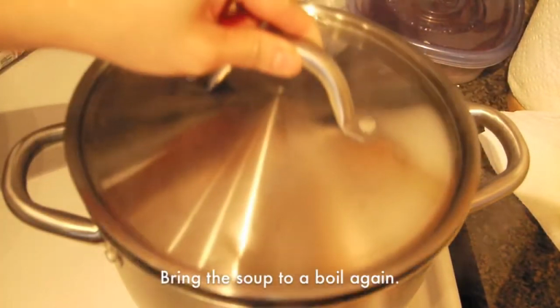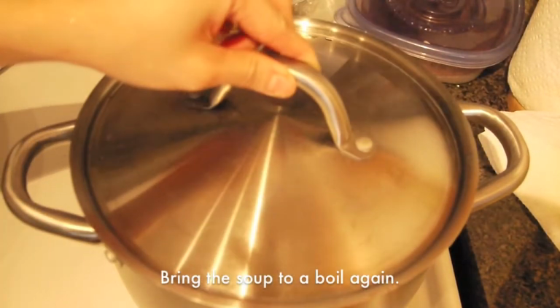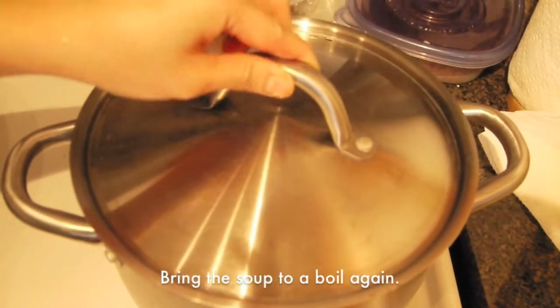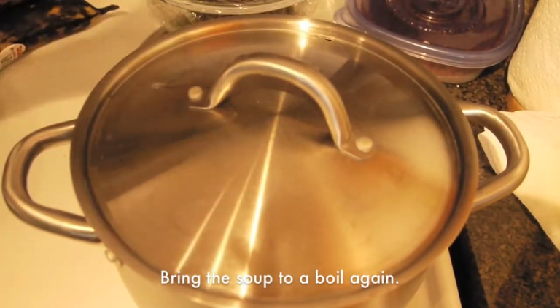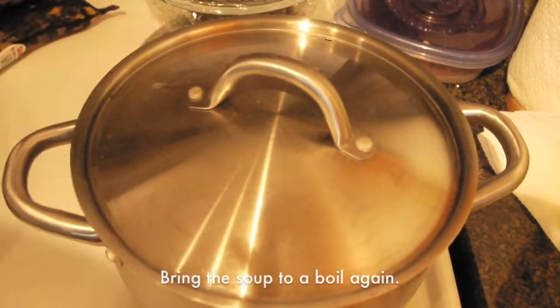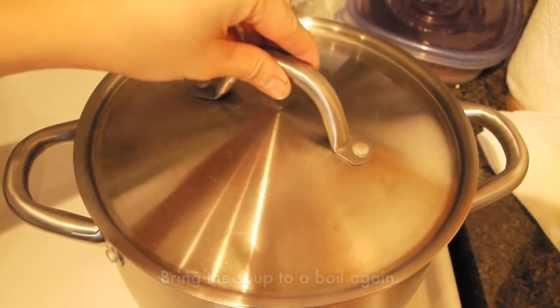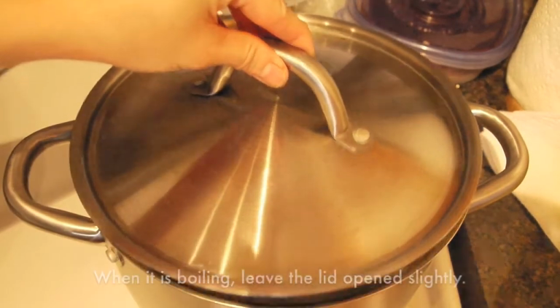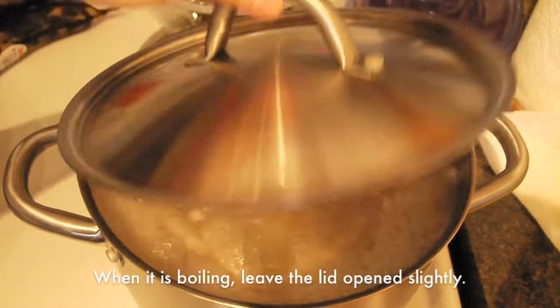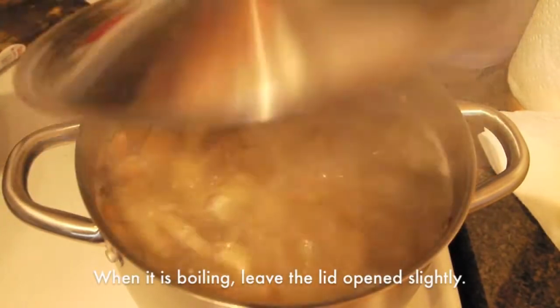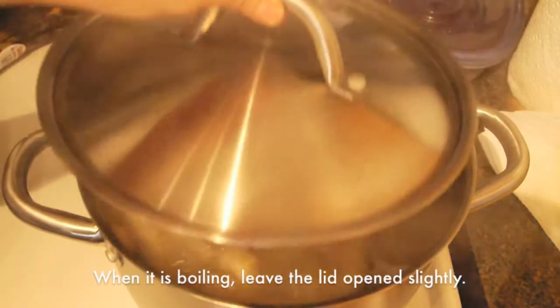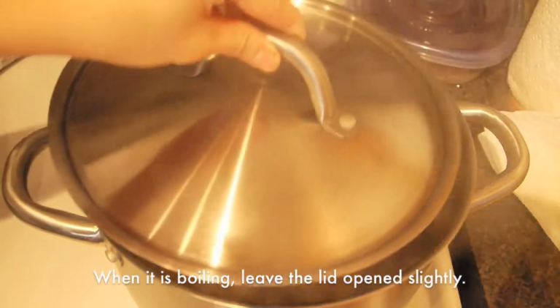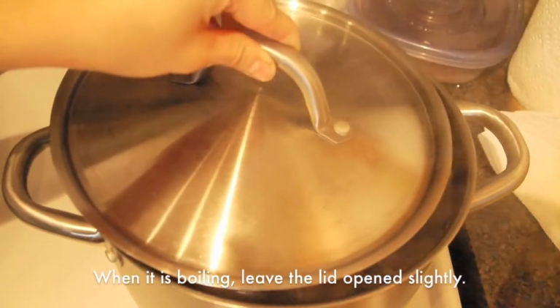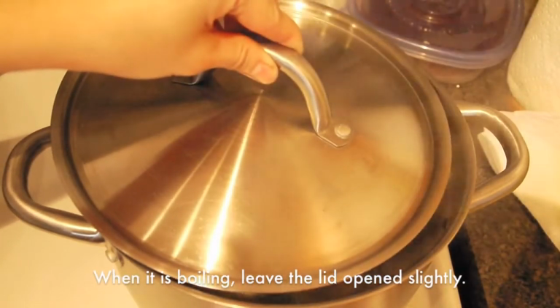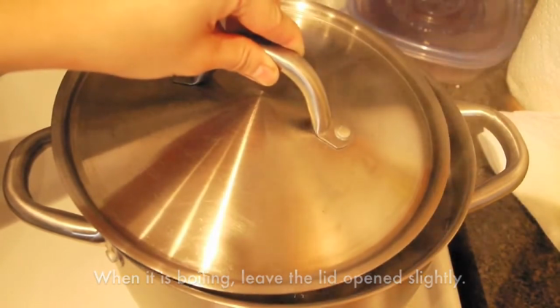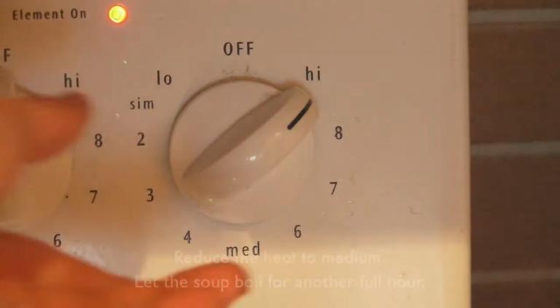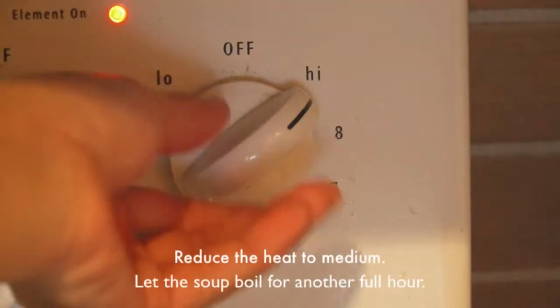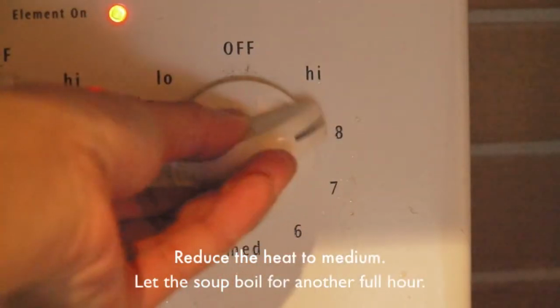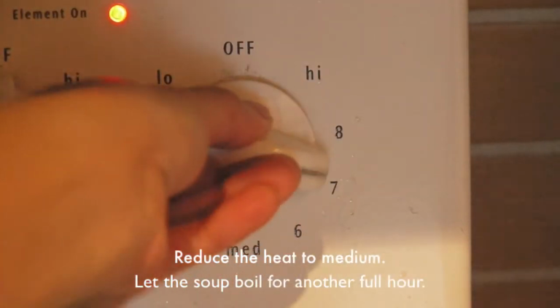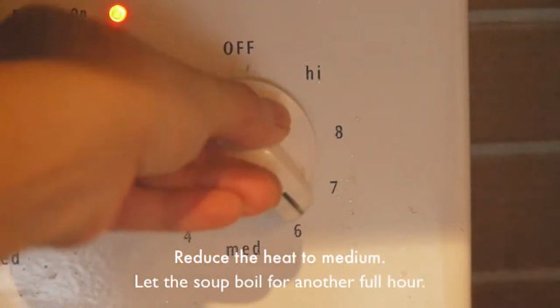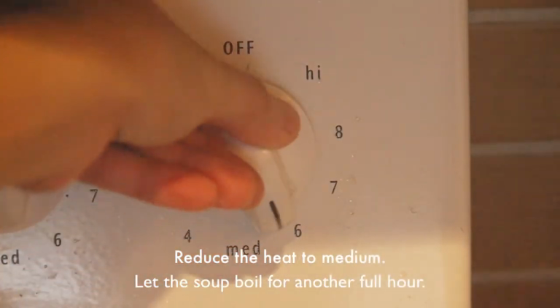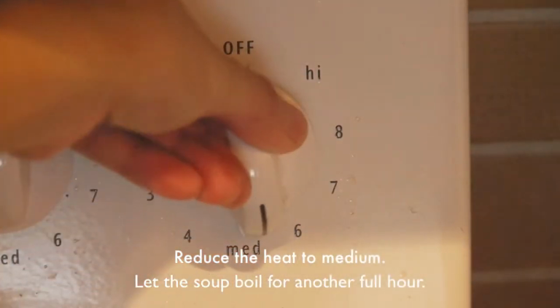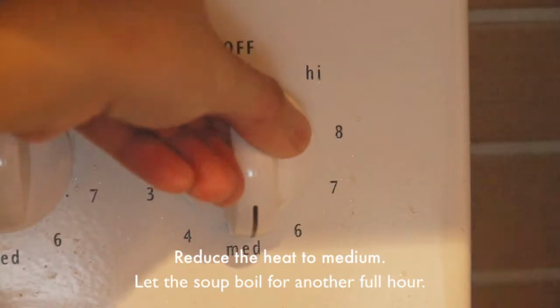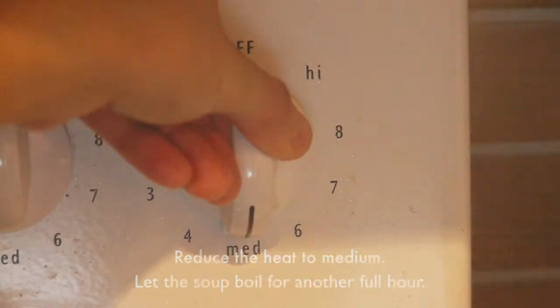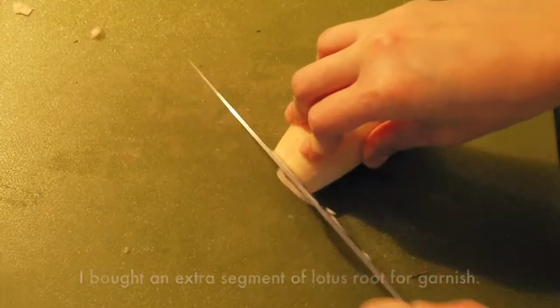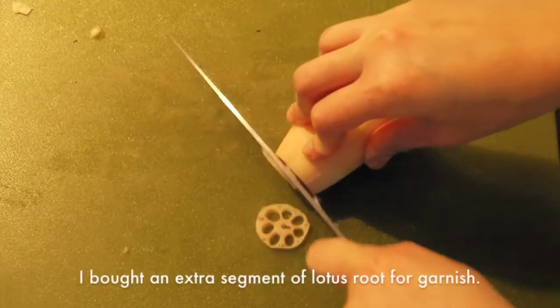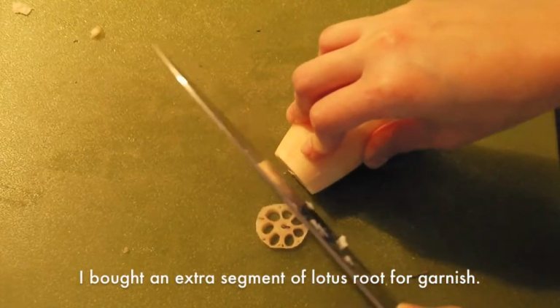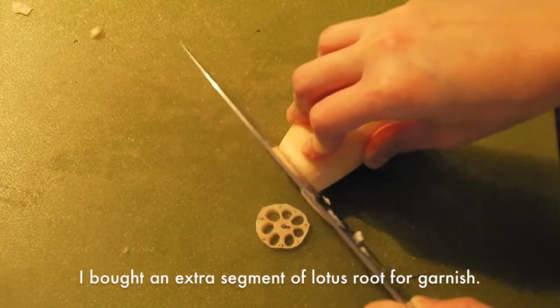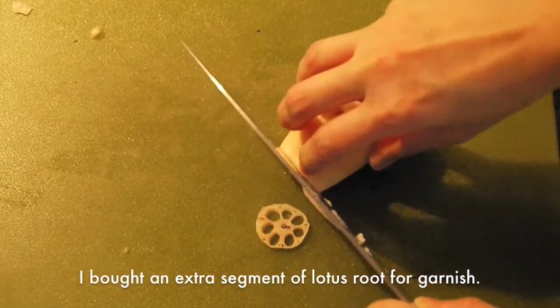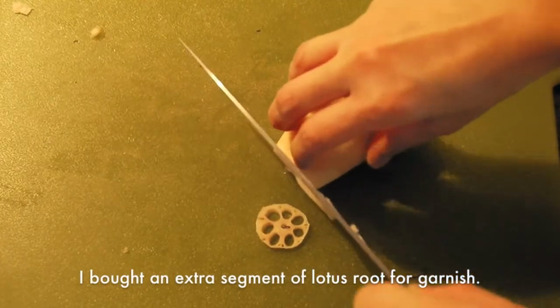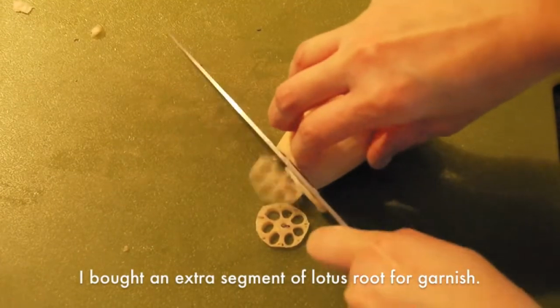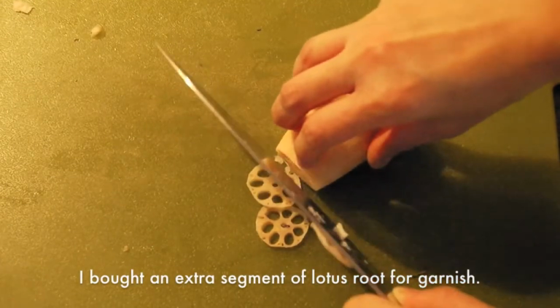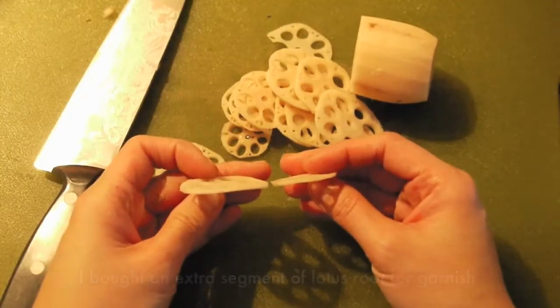Bring the soup to a boil again. When it is boiling, leave the lid open slightly. Reduce the heat to medium and let the soup boil for another full hour. I bought some extra lotus roots for garnish.